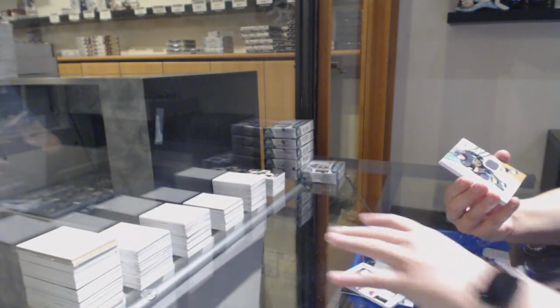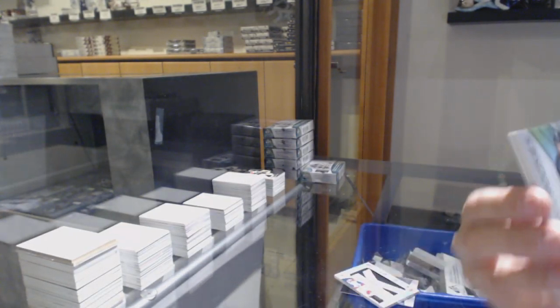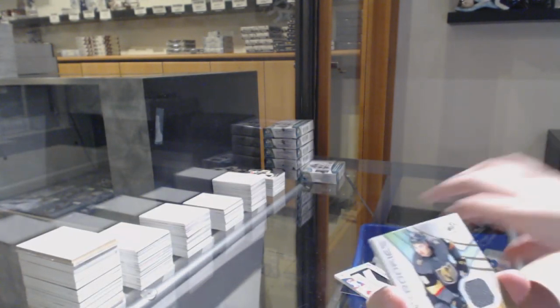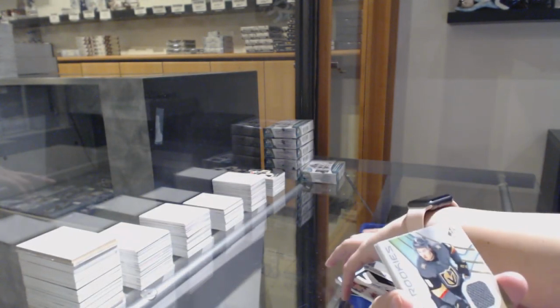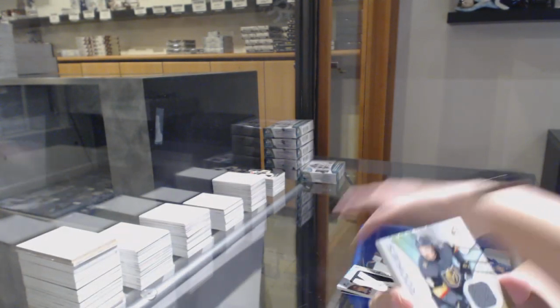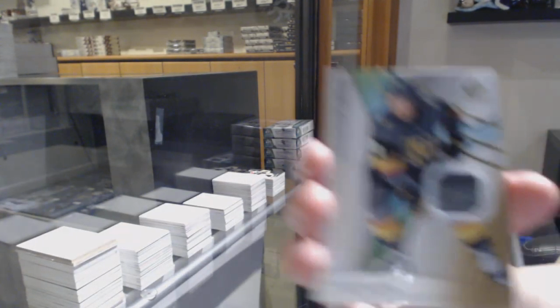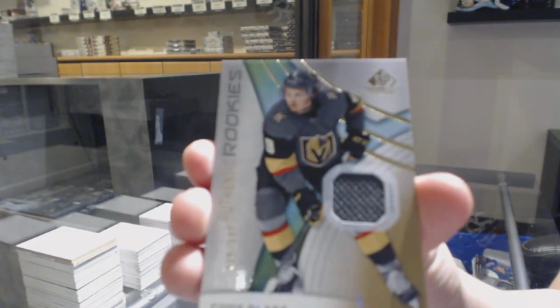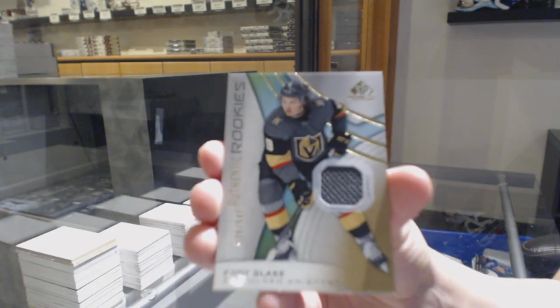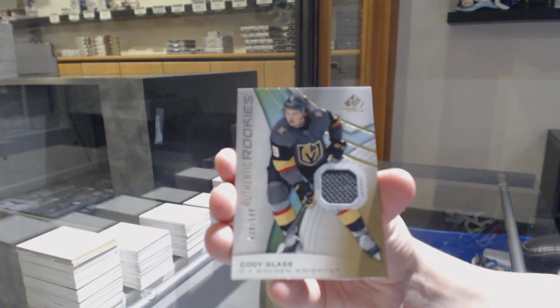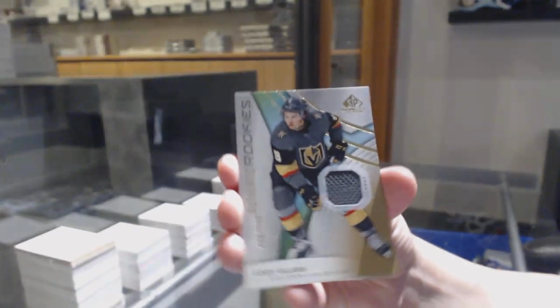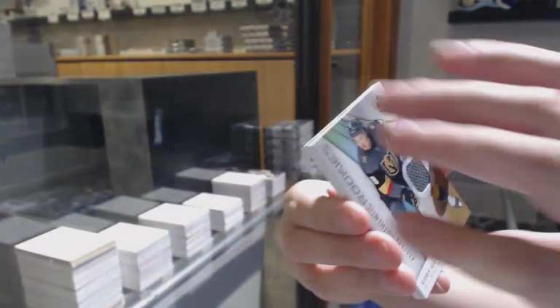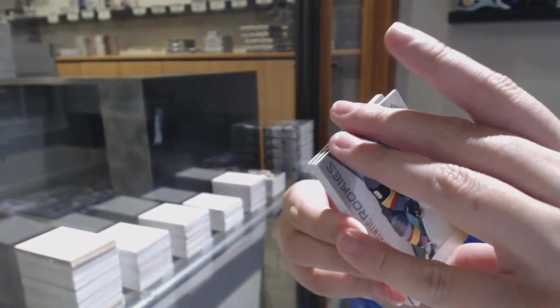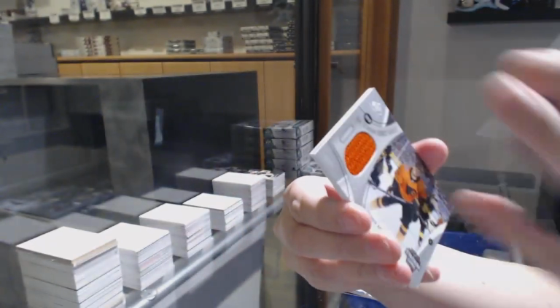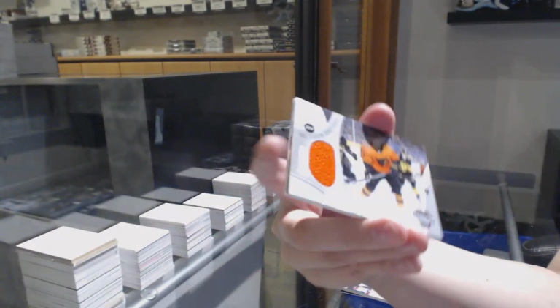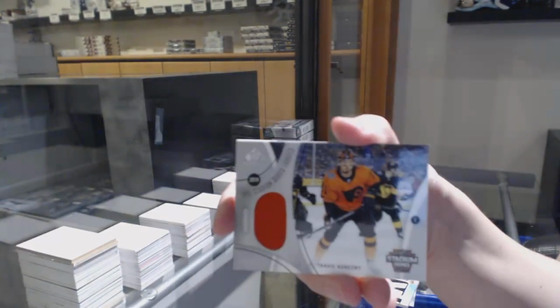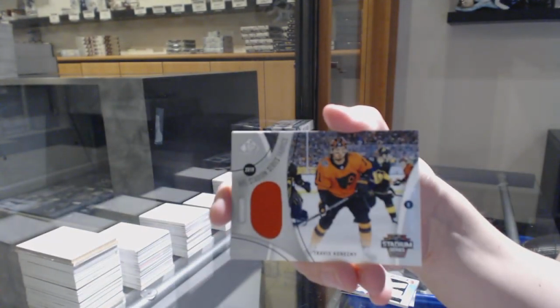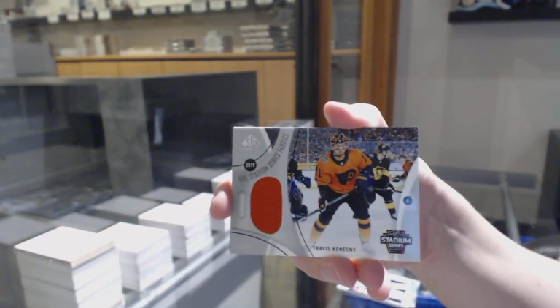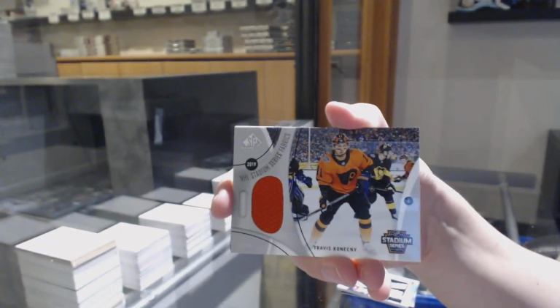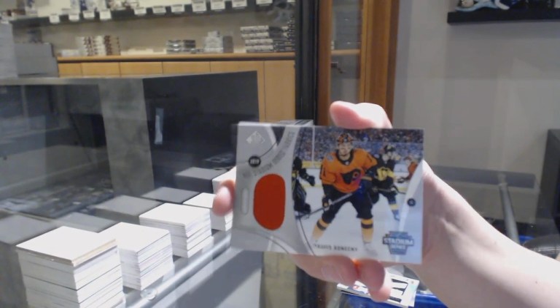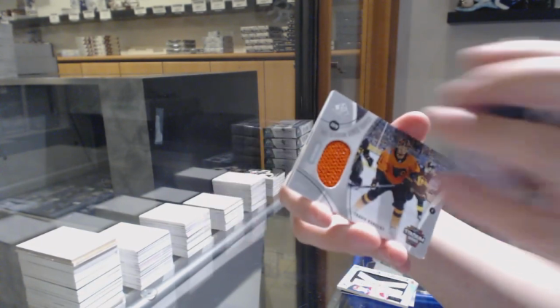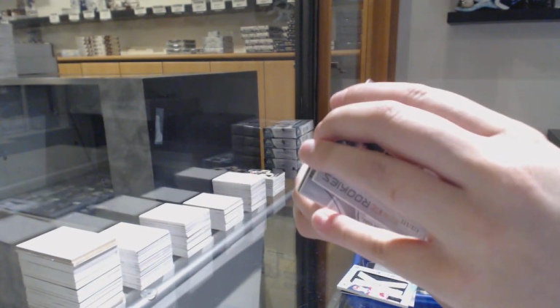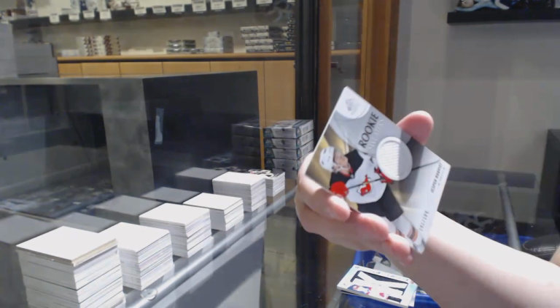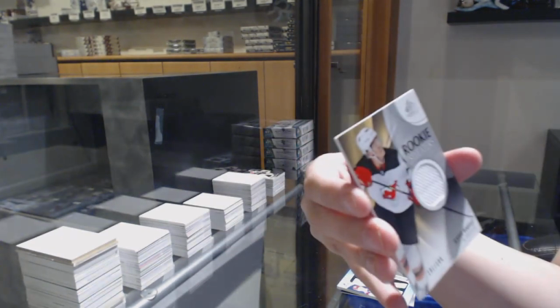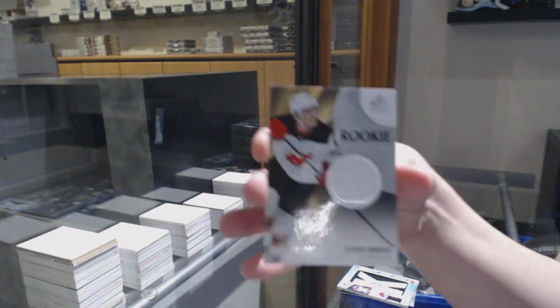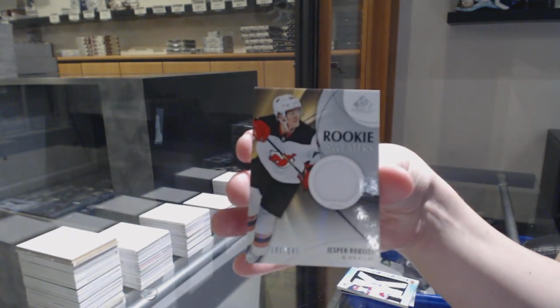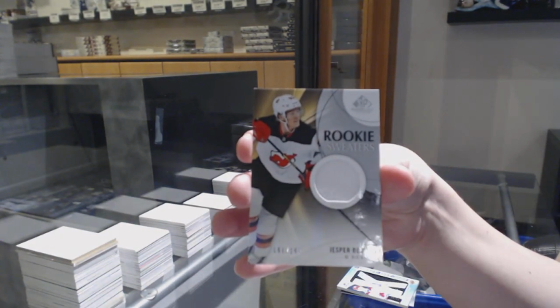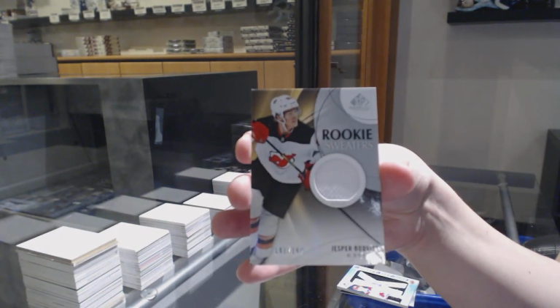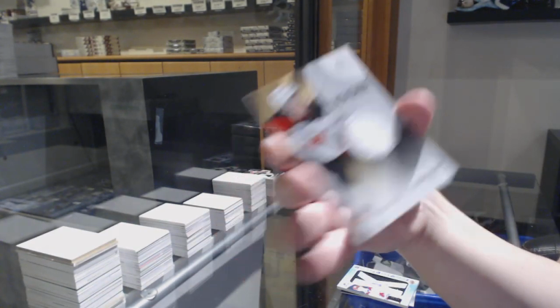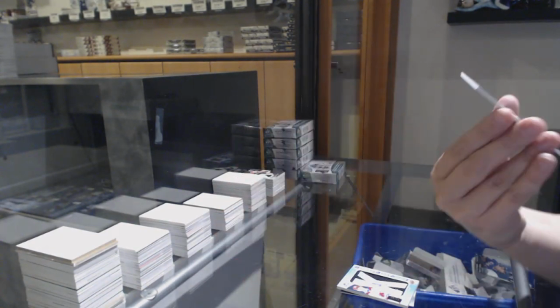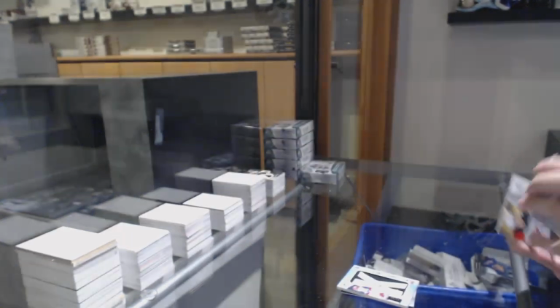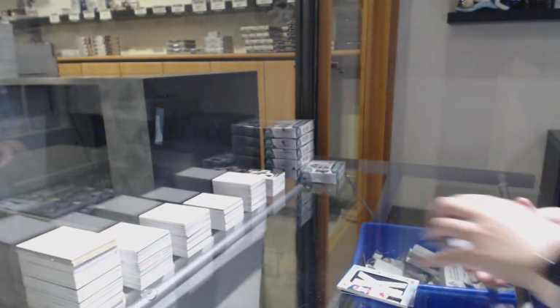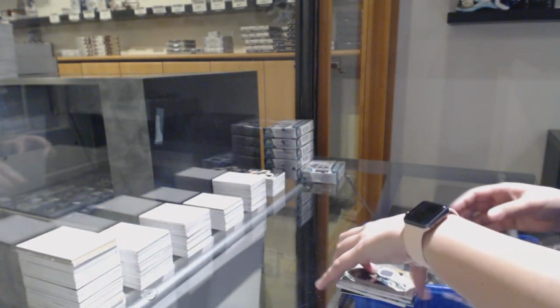Rookie jersey number to 599 for the Vegas Golden Knights, Cody Glass. Travis Konecny stadium series jersey for the Flyers. And a rookie sweaters jersey number to 199 for the New Jersey Devils, Jesper Boqvist.